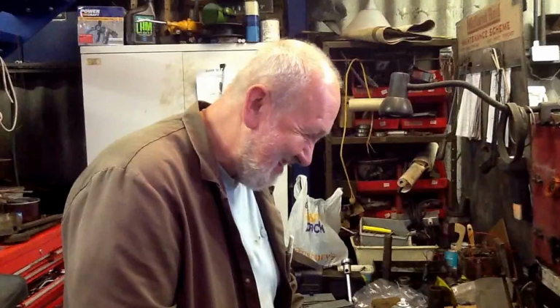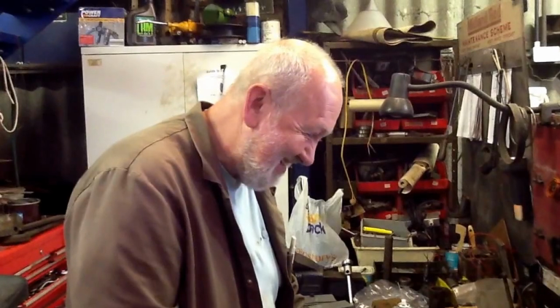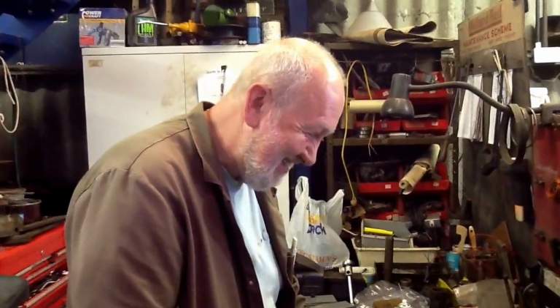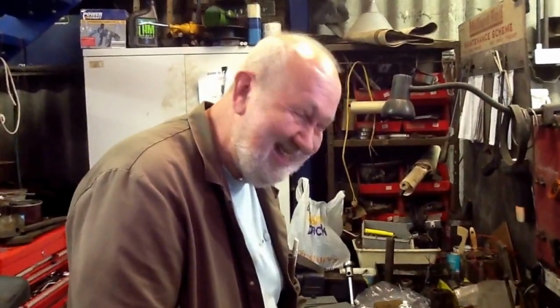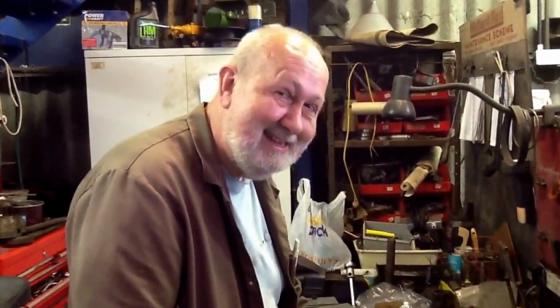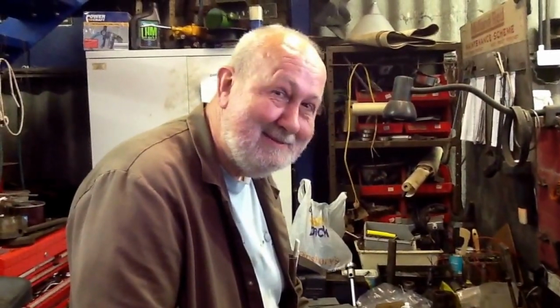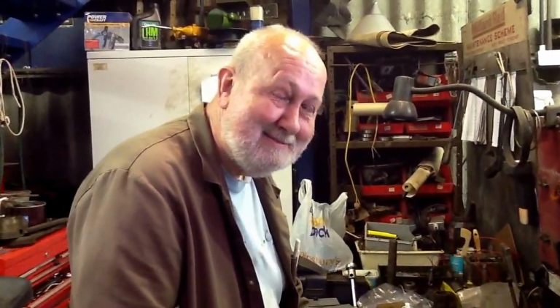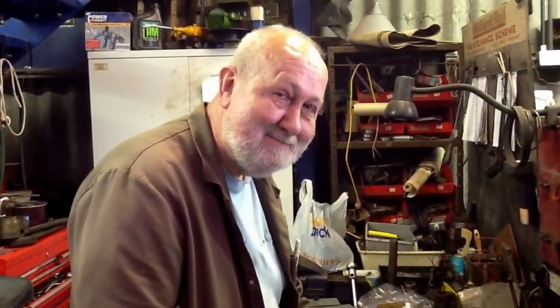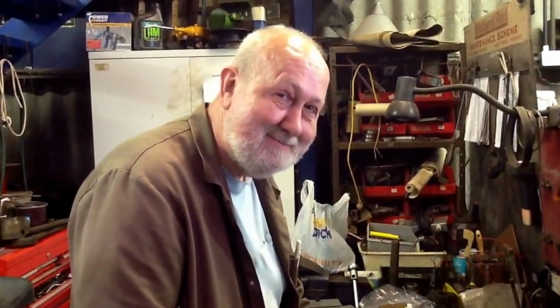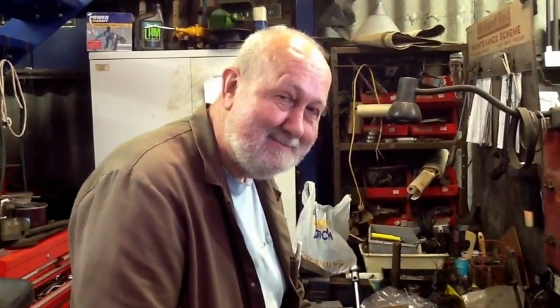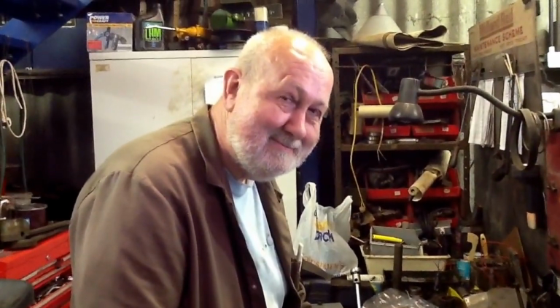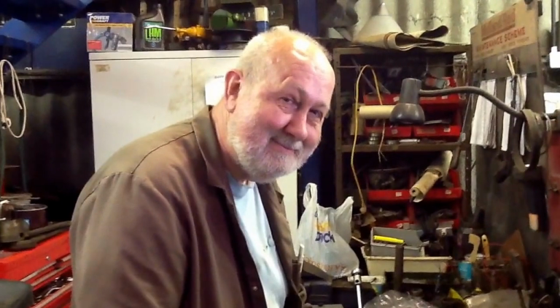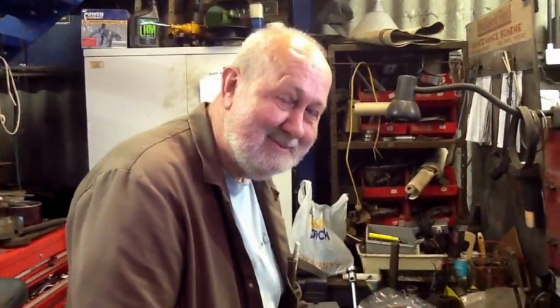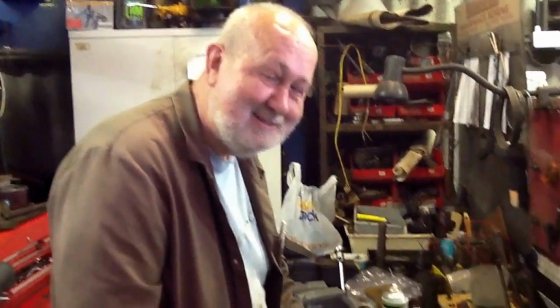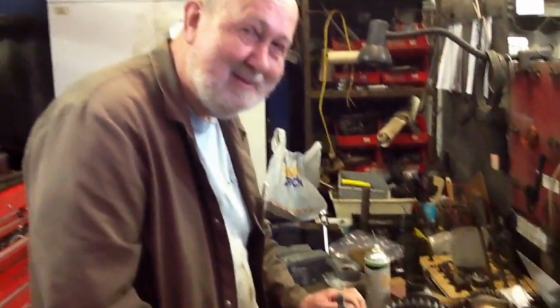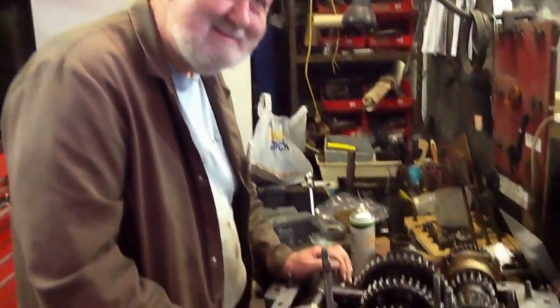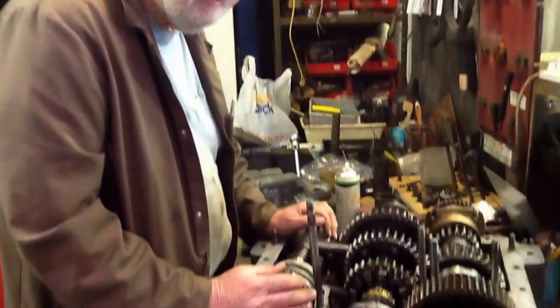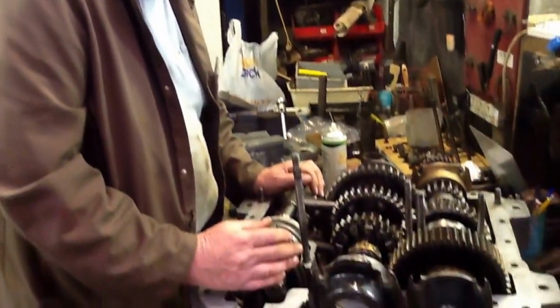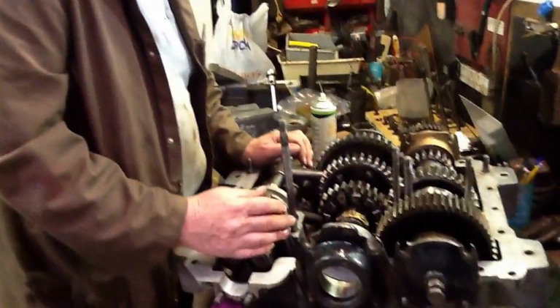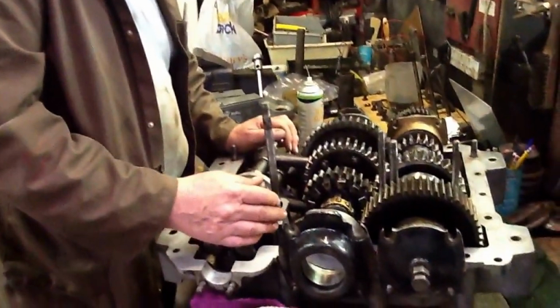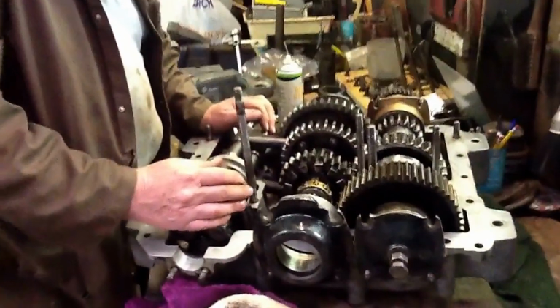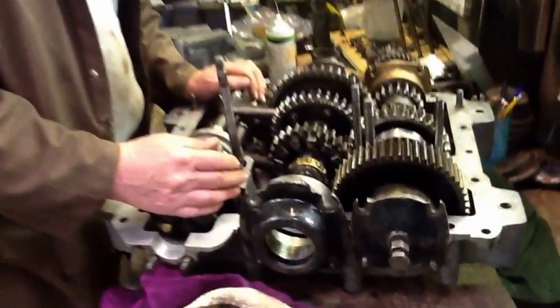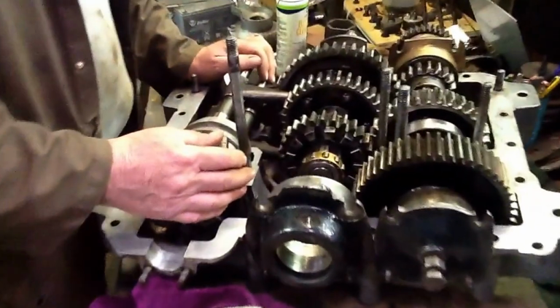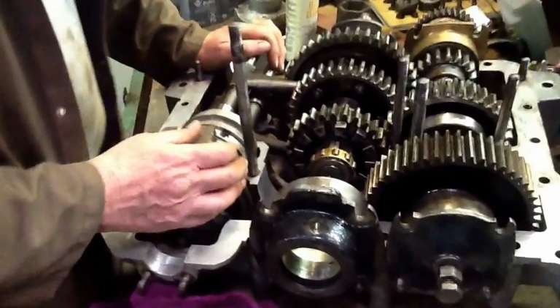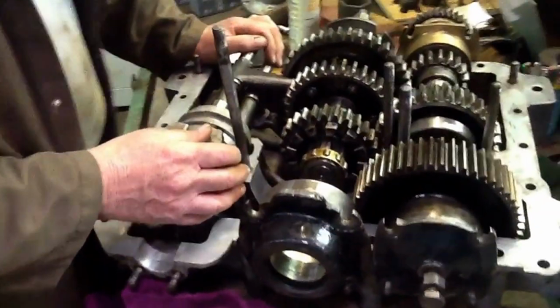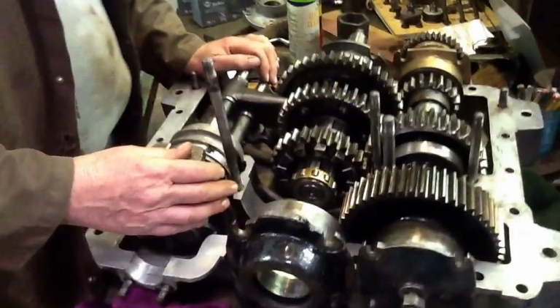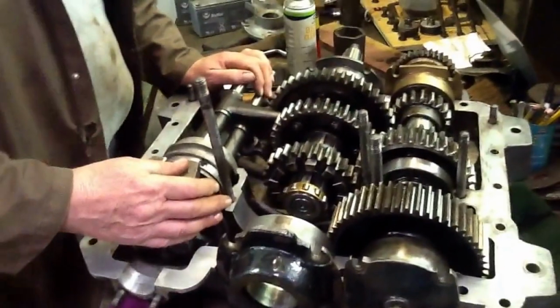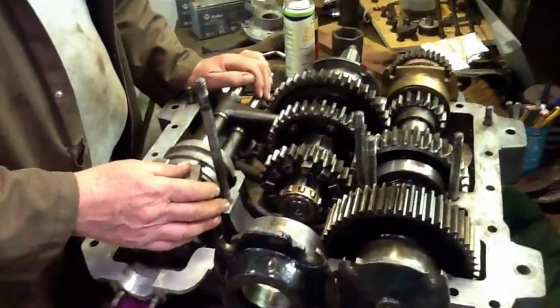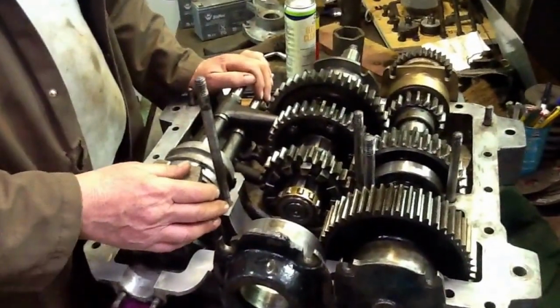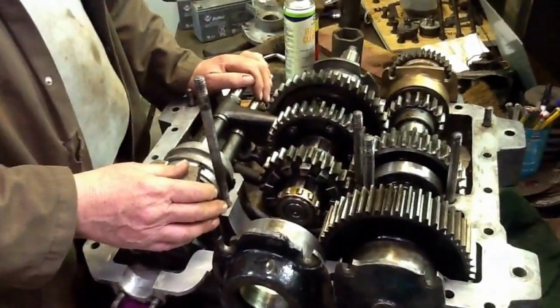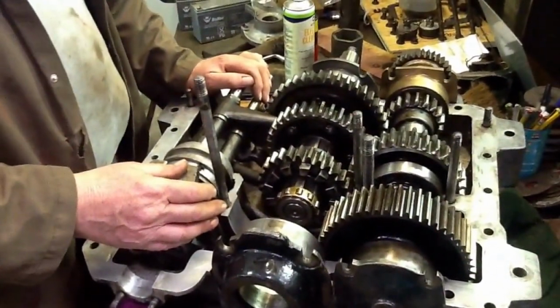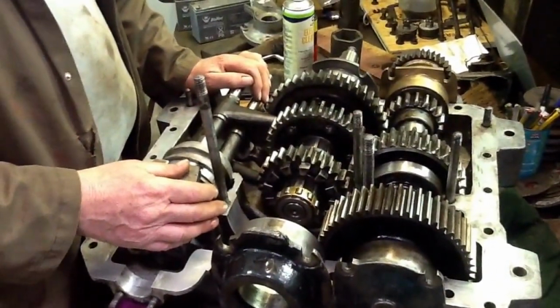Hello and welcome. This is Lloyd Penfold, engineer at the Transport Museum Withall, and this is a gearbox that he is putting back to rights — being rebuilt. This is a 1927 gearbox from a bus.